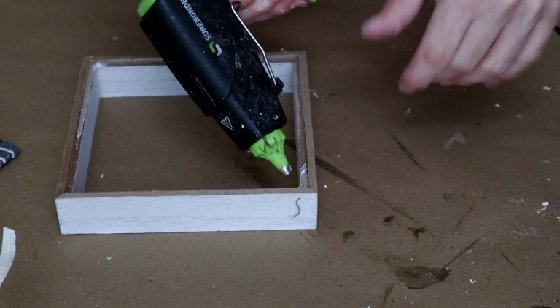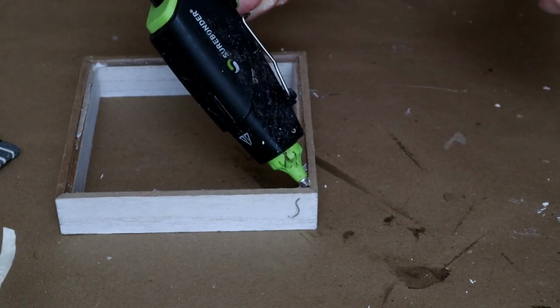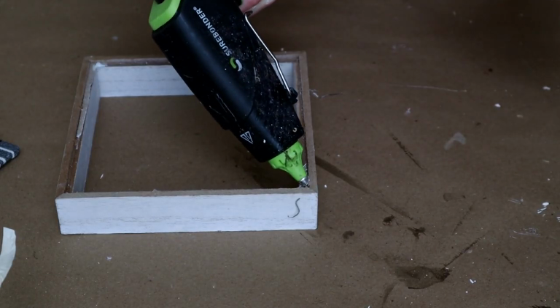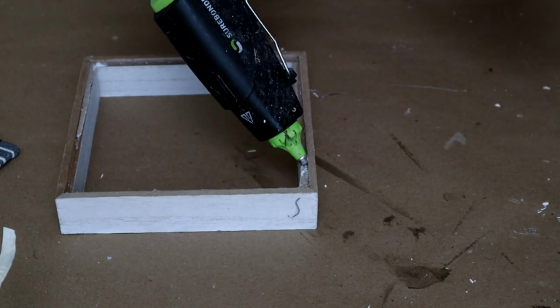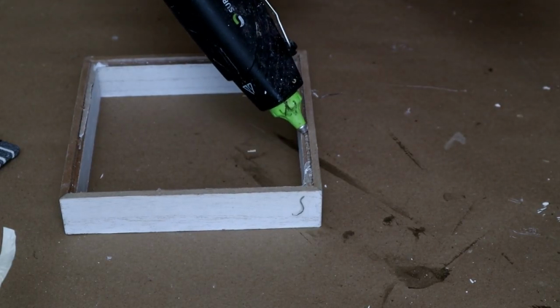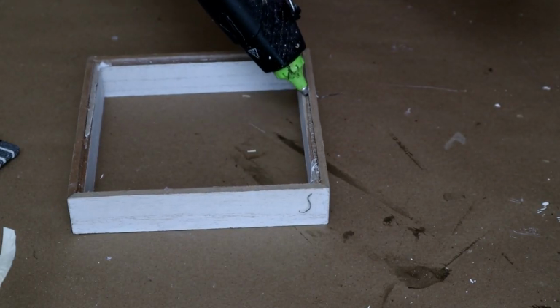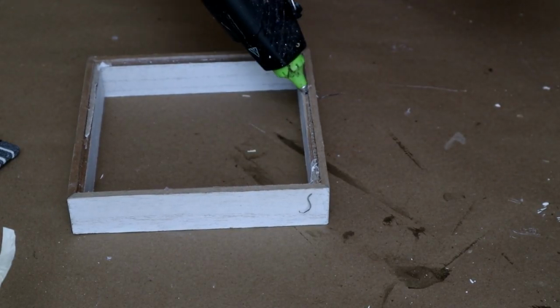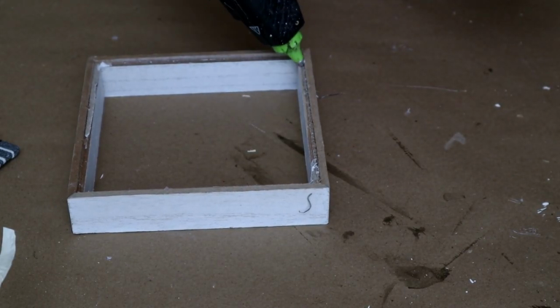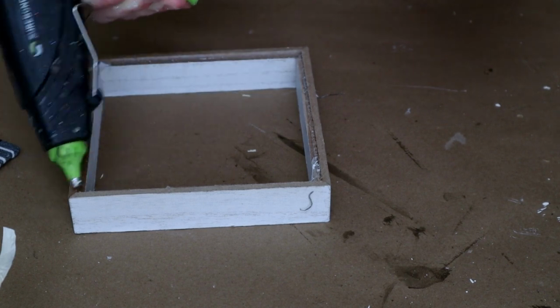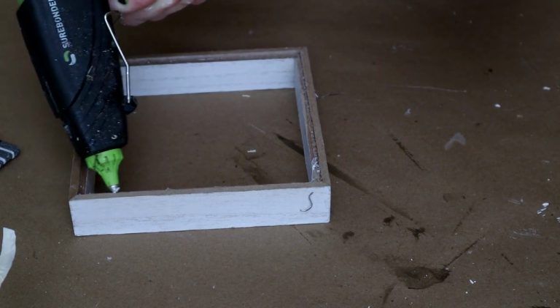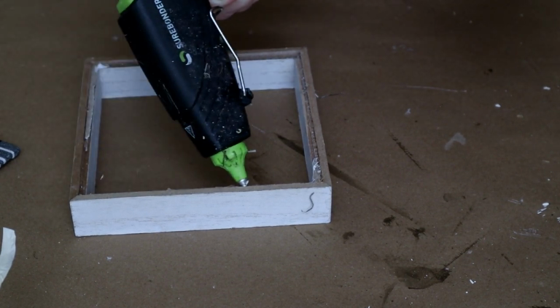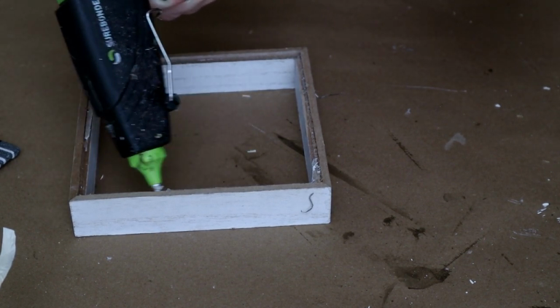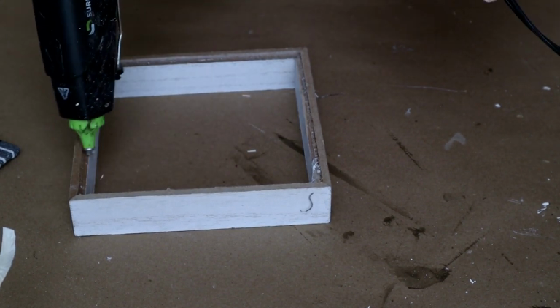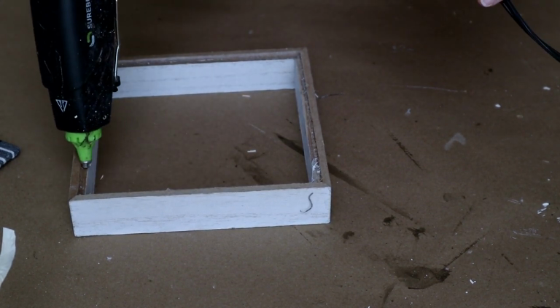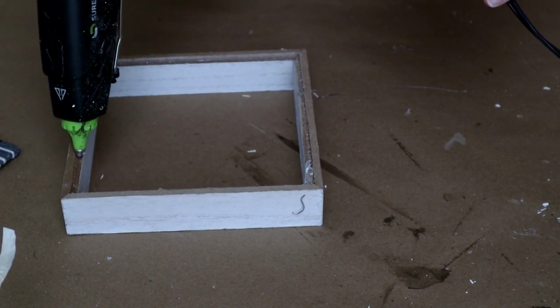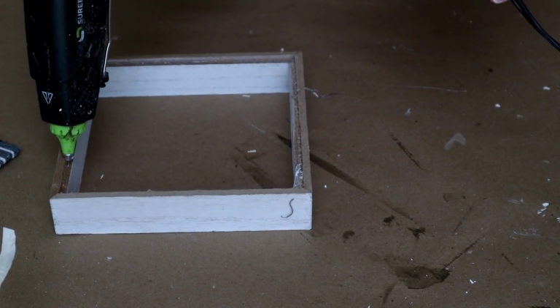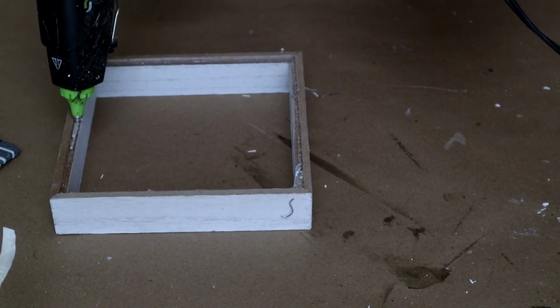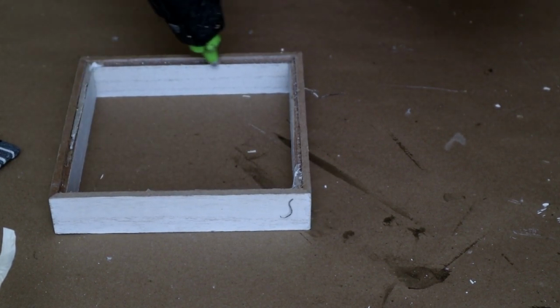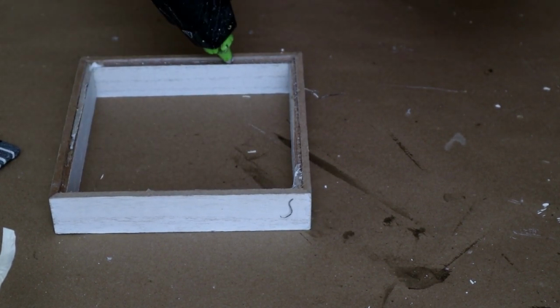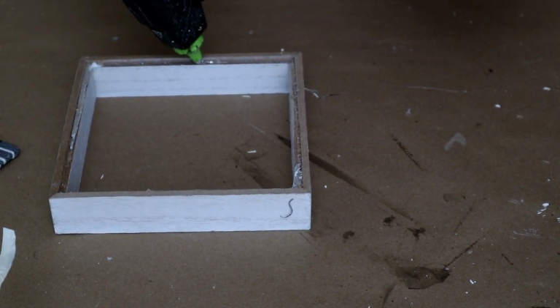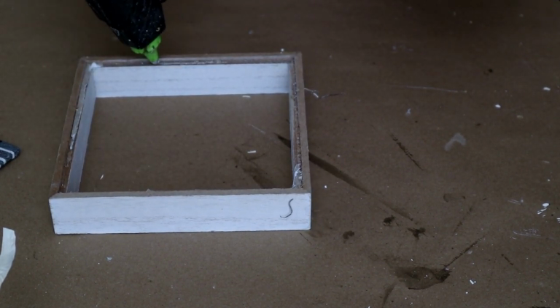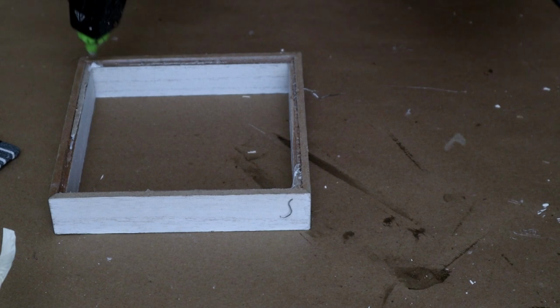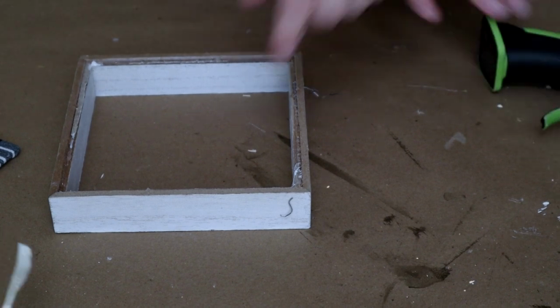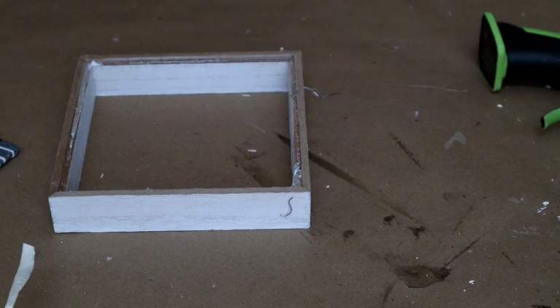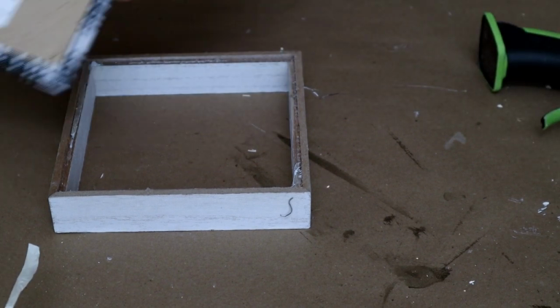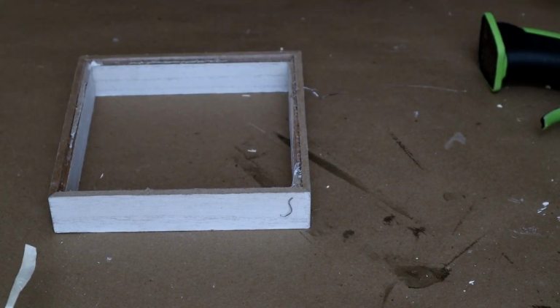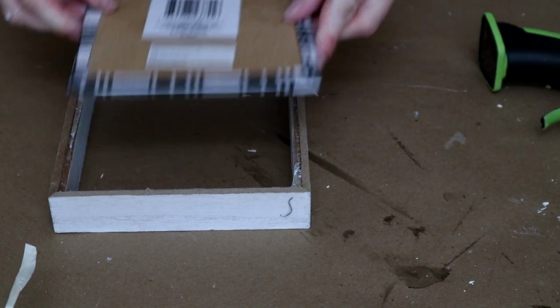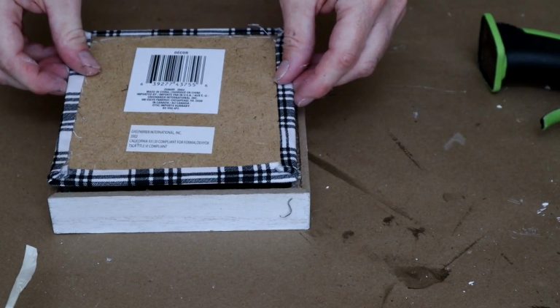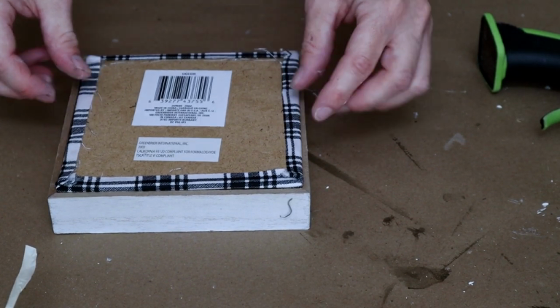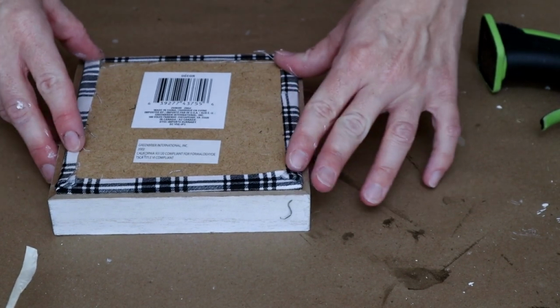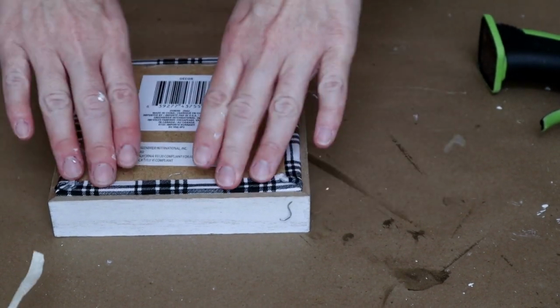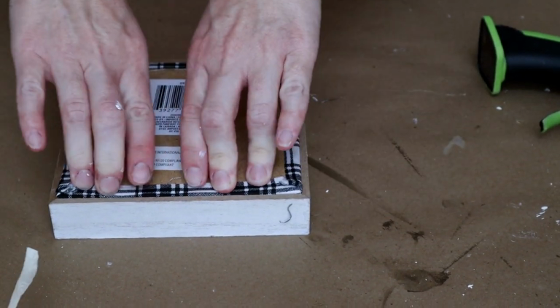Next I'm attaching the backing back into the frame that it originally came in. I'm placing hot glue on the inside of the frame, then taking the square backing and just placing it back into place.